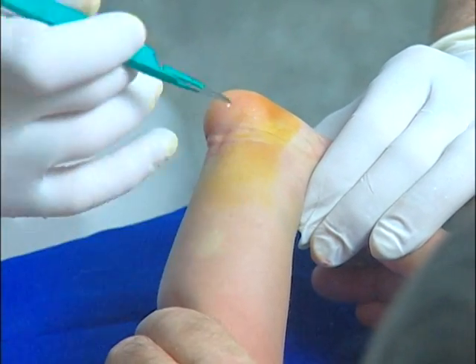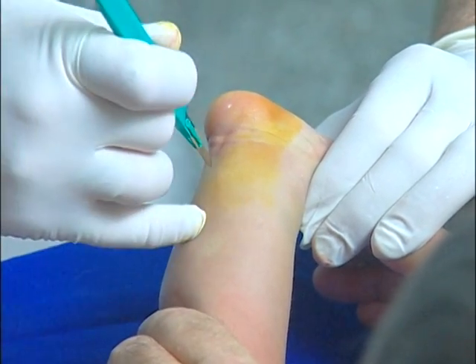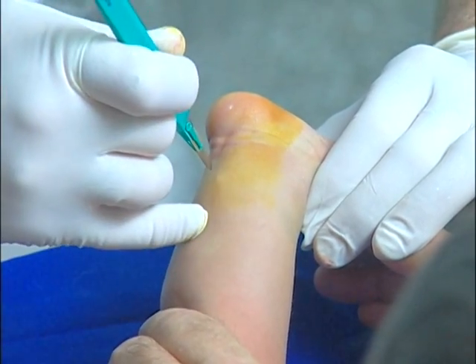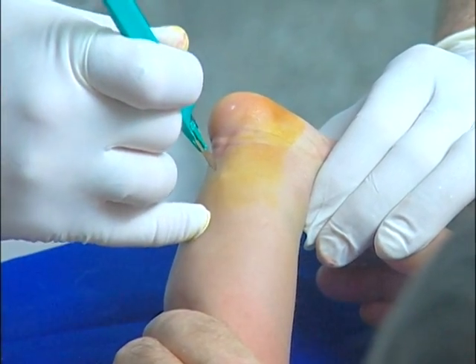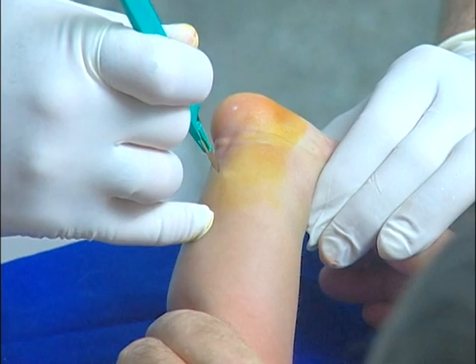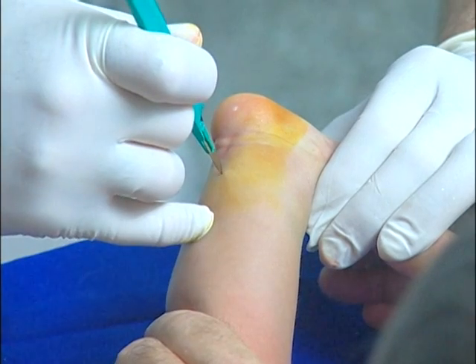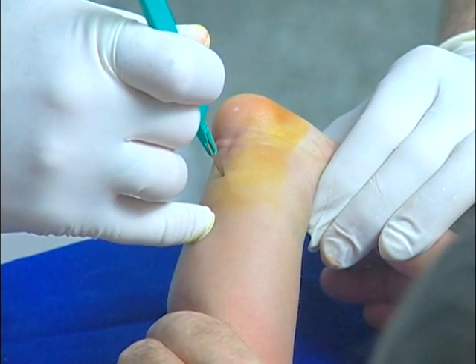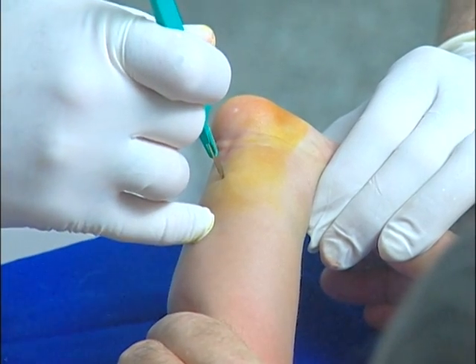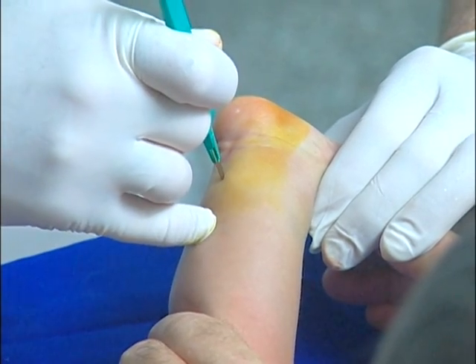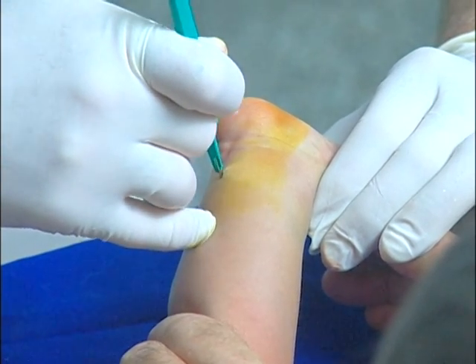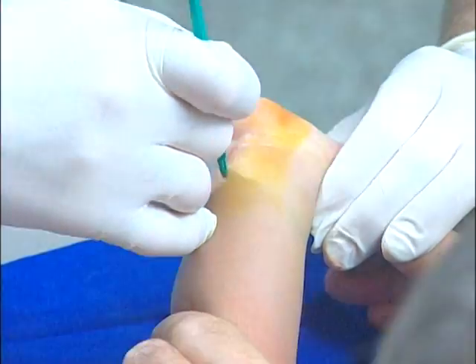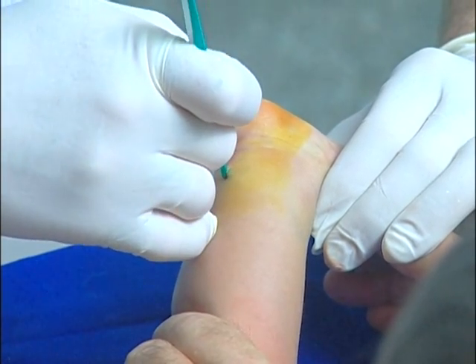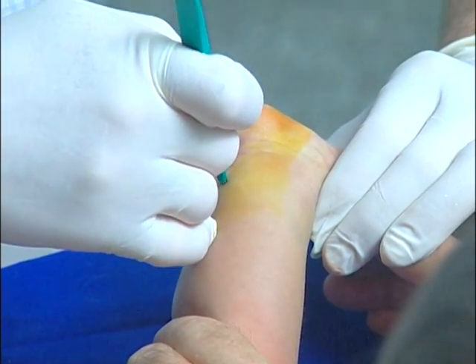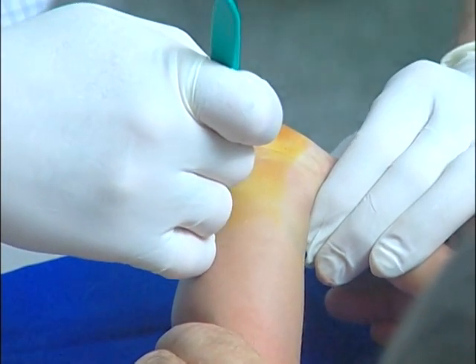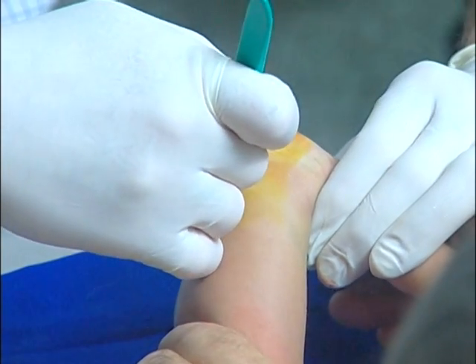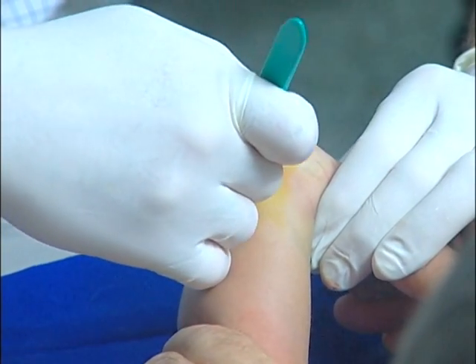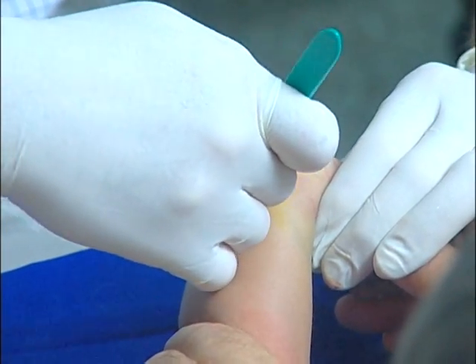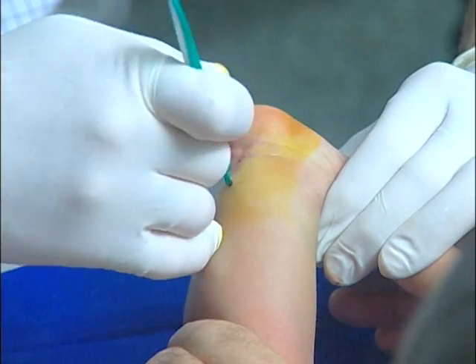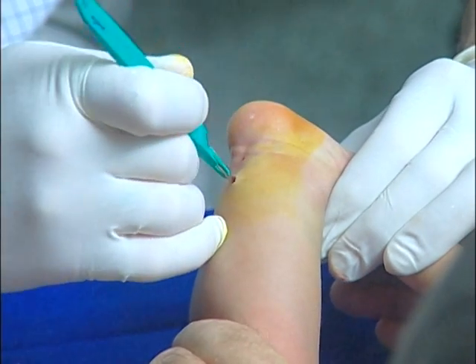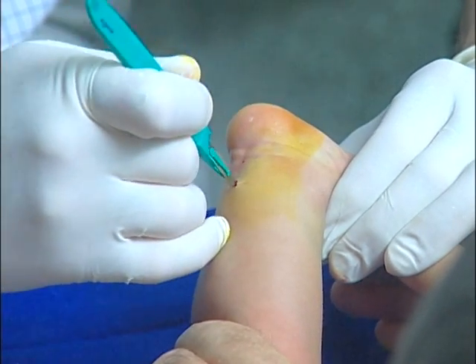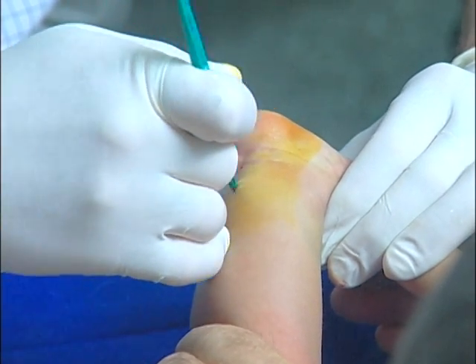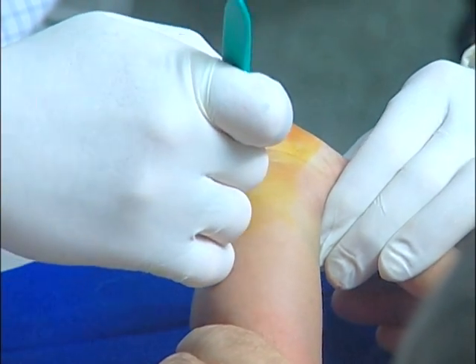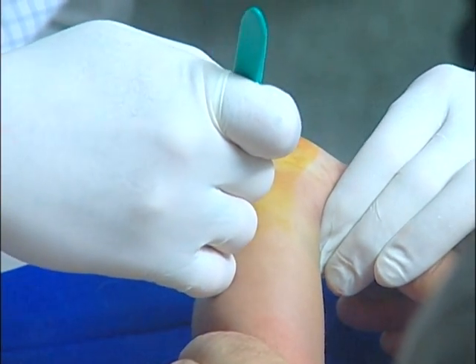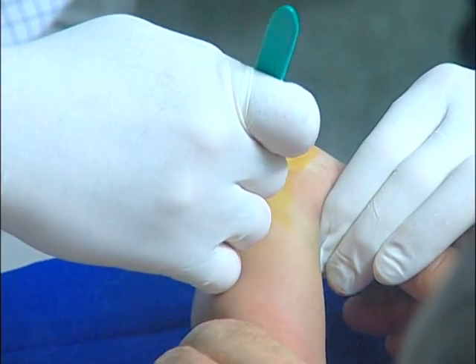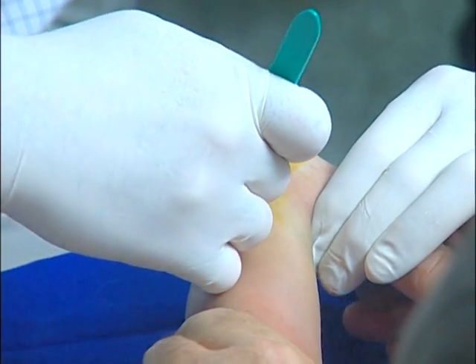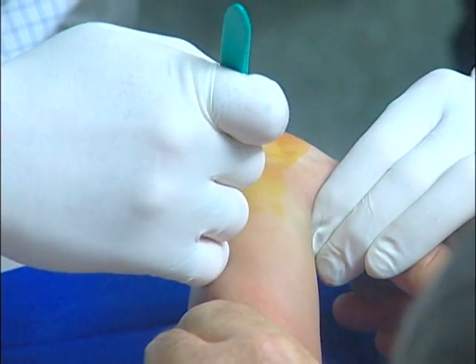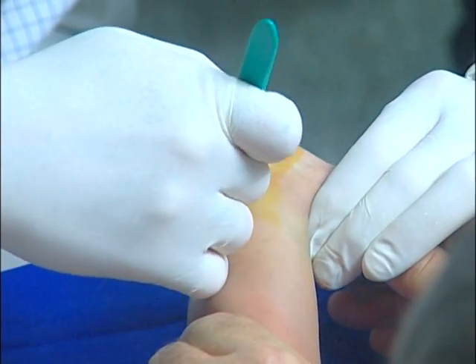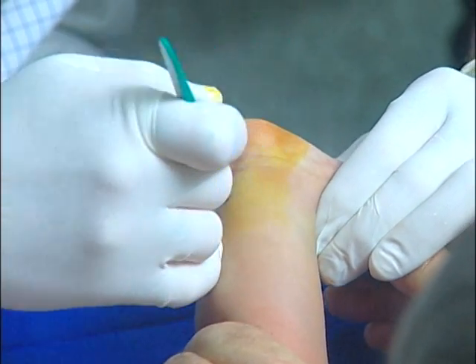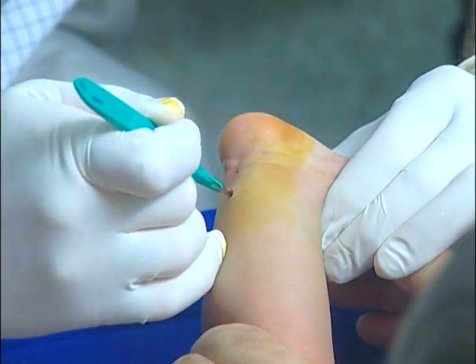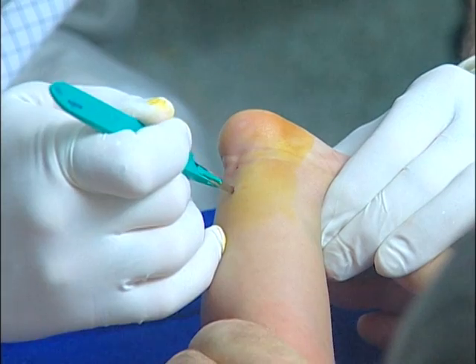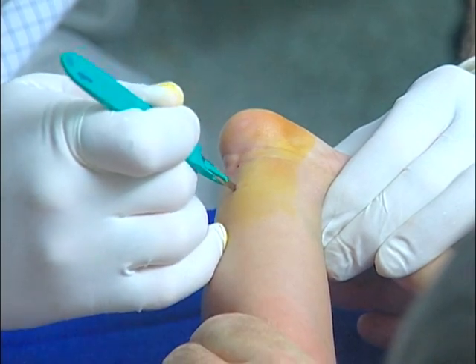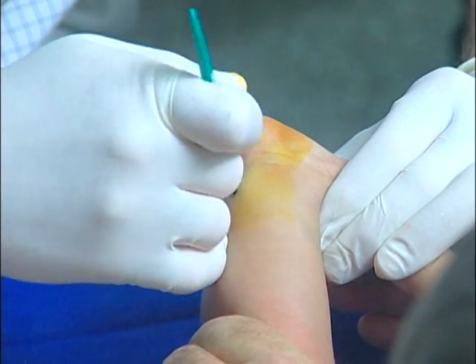On occasion, a complete transection will not be obtained on the first attempt, but in such circumstances it is important to persevere until a complete transection is obtained.